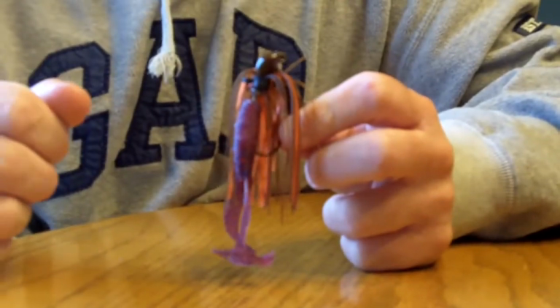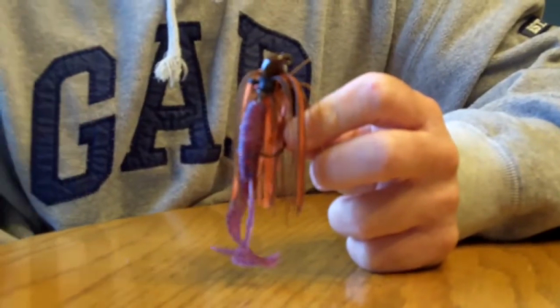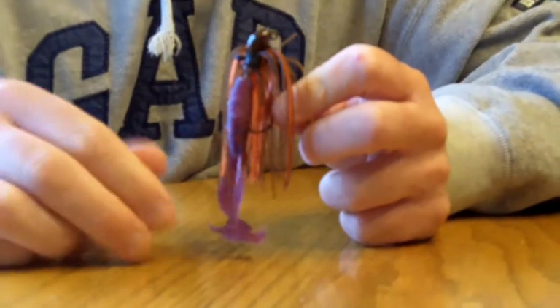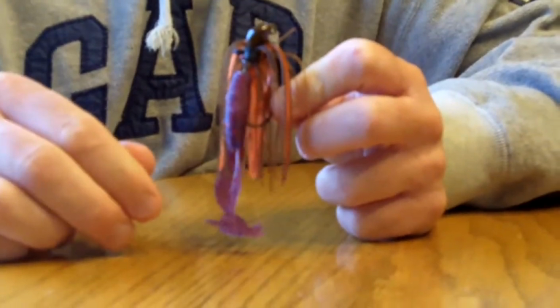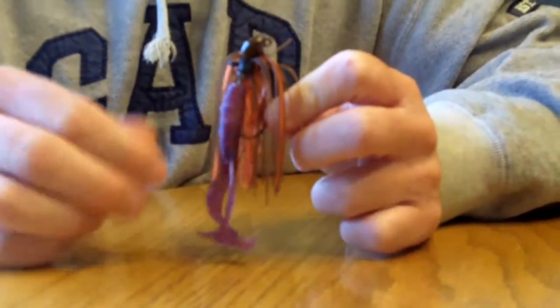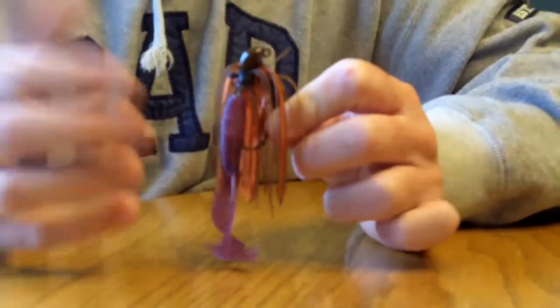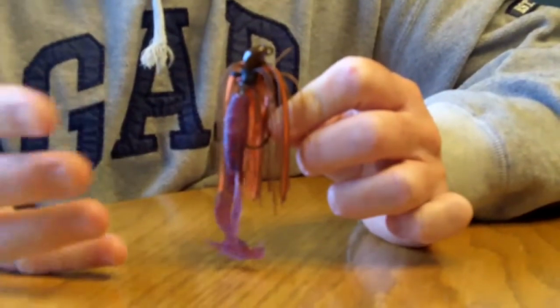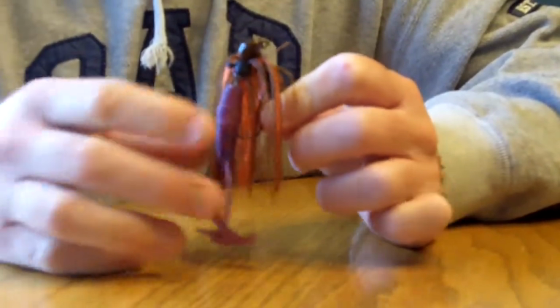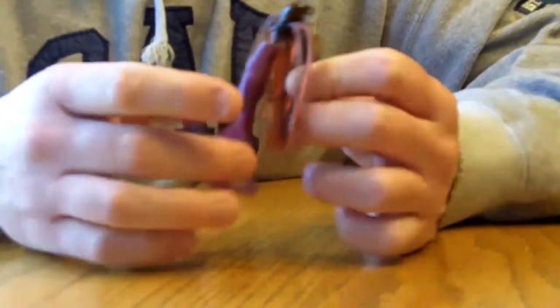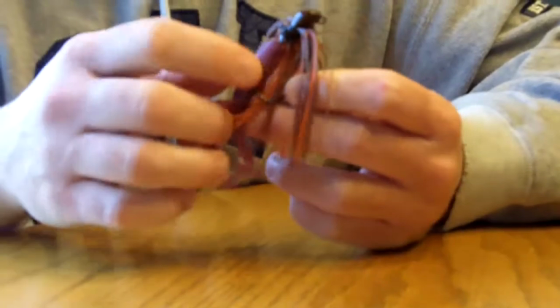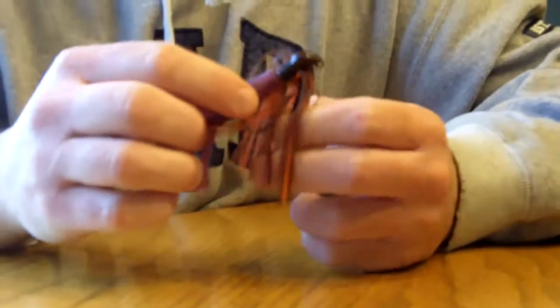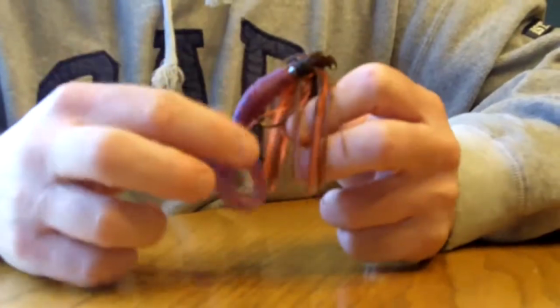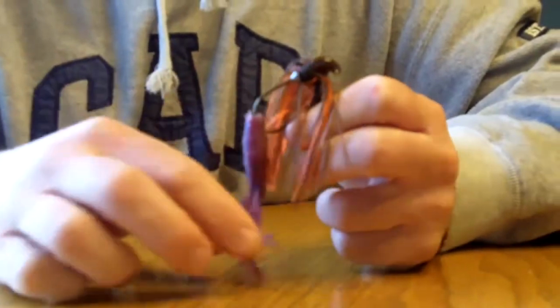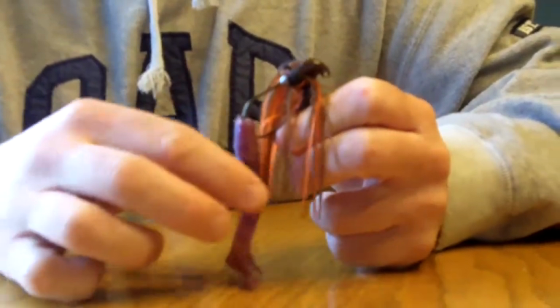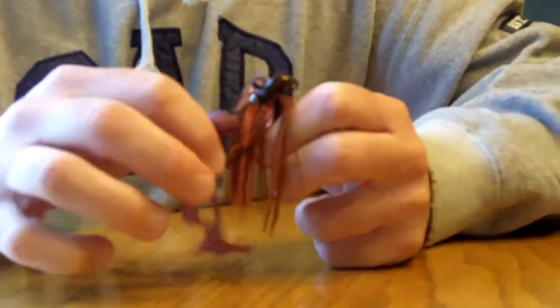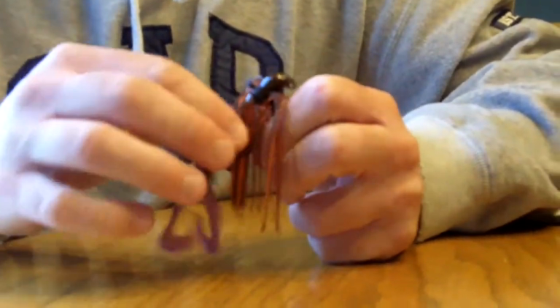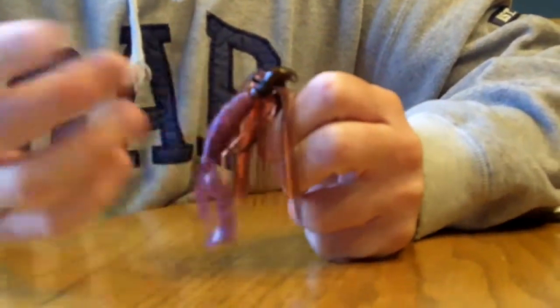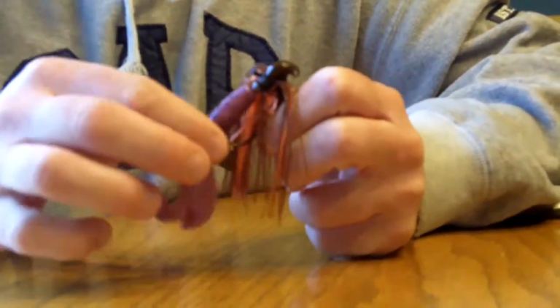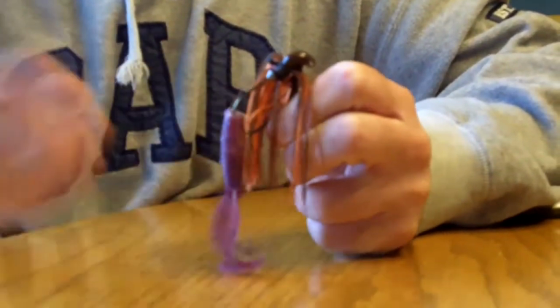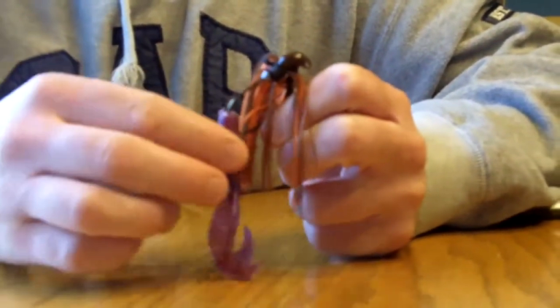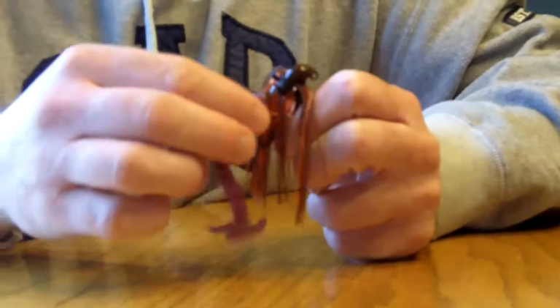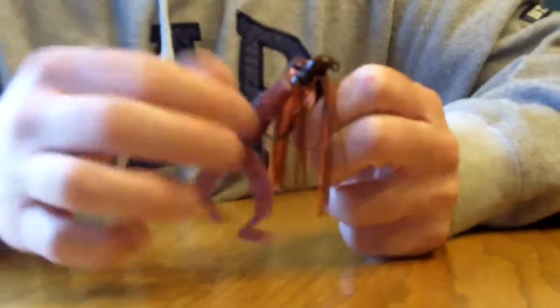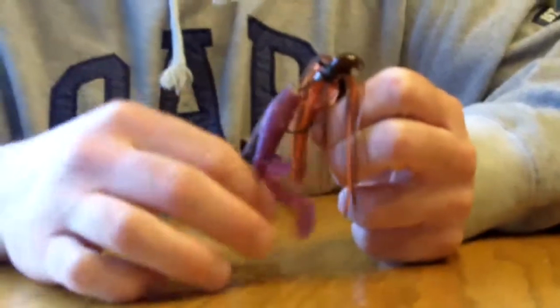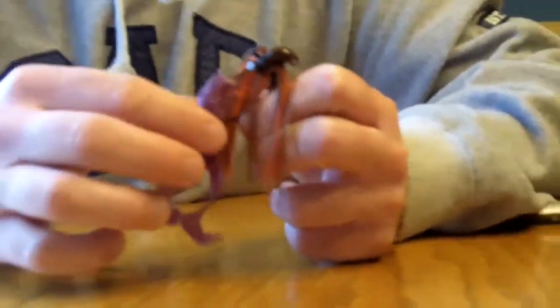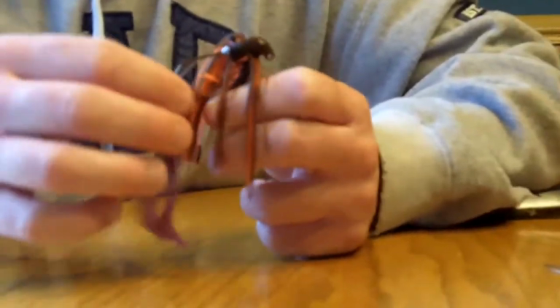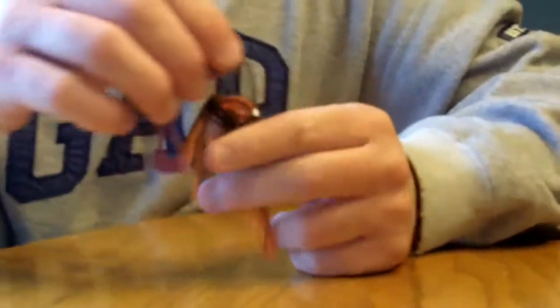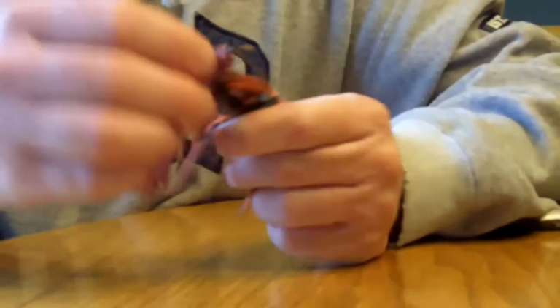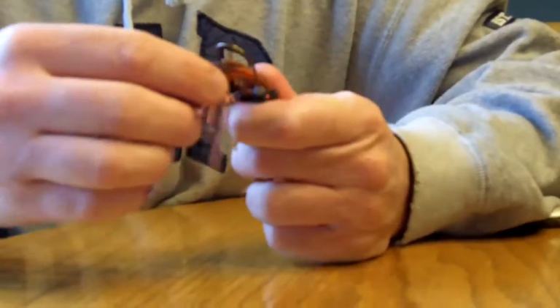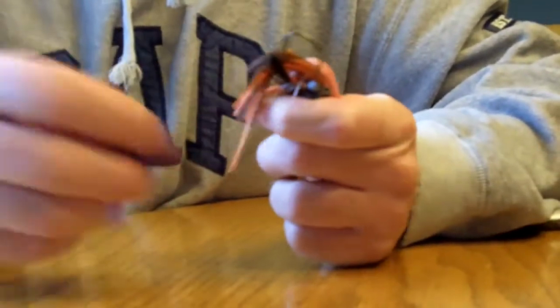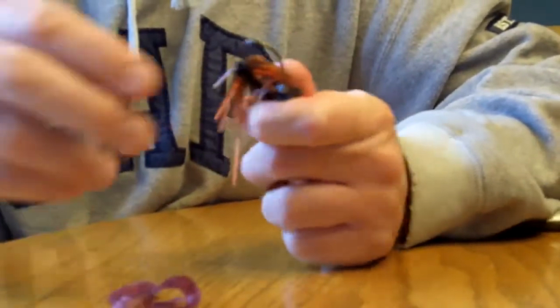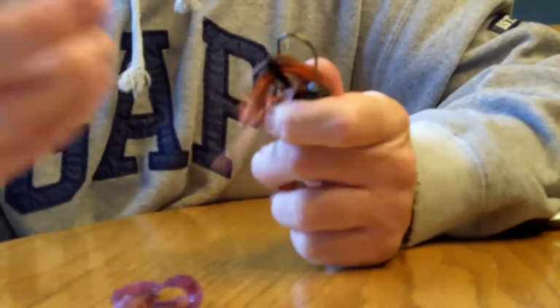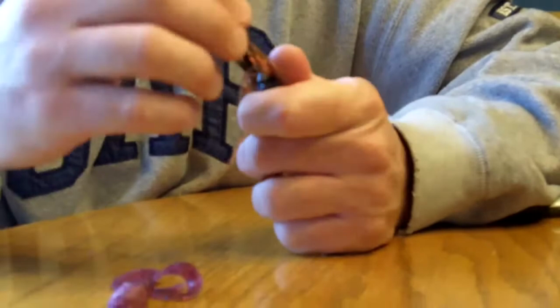One of the biggest problems you run into when fishing jigs is your trailer gets worn out and slides down your hook. The more you use it, the more it slides down your hook. Until you've had enough, you take it off and throw it on the floor of your boat.